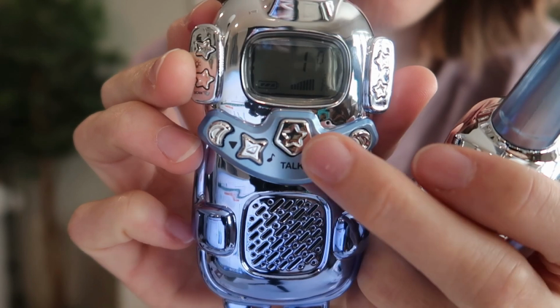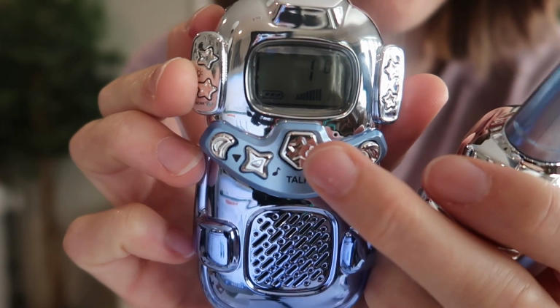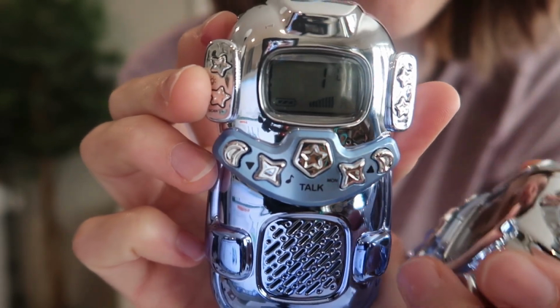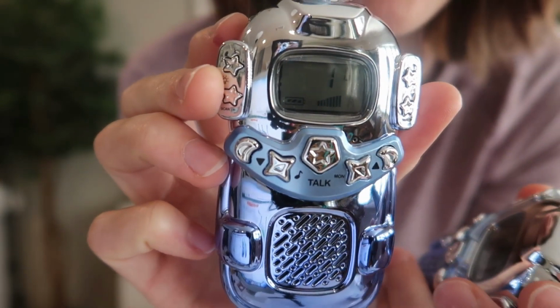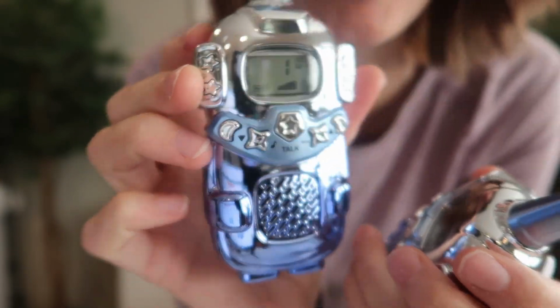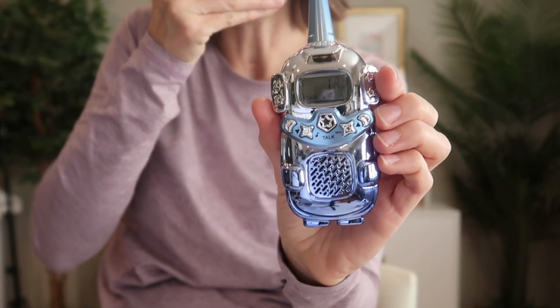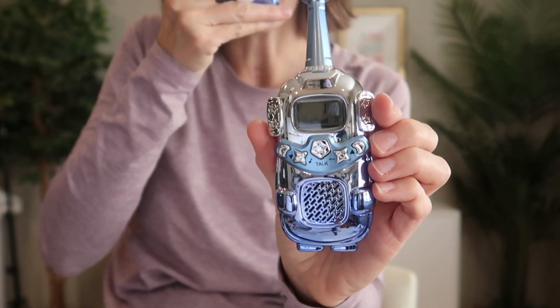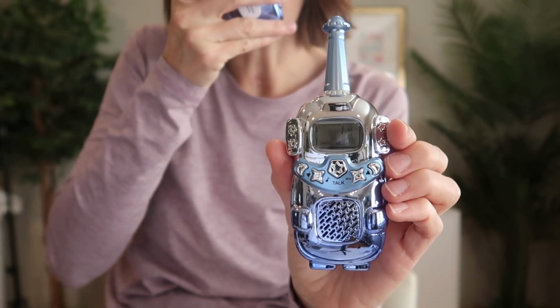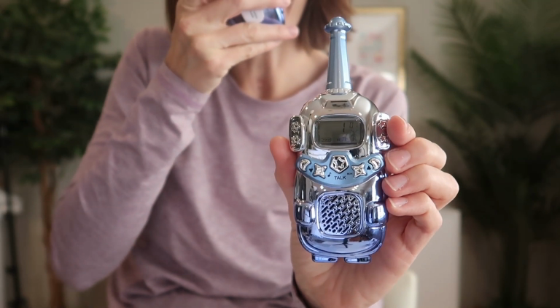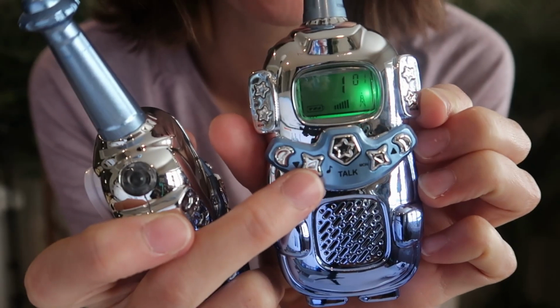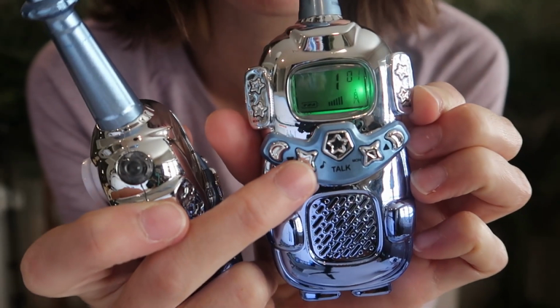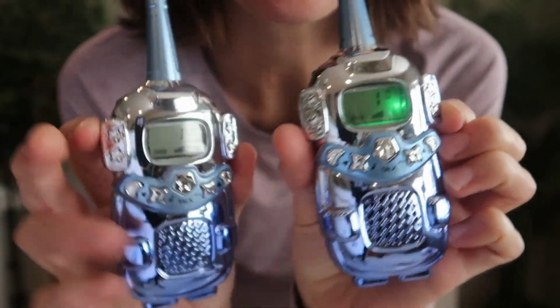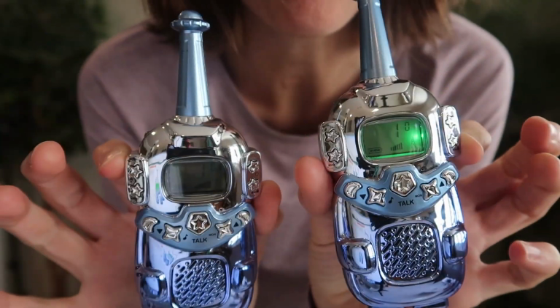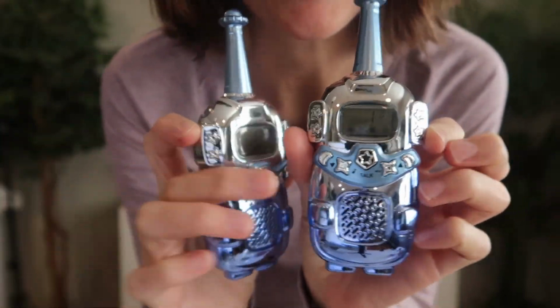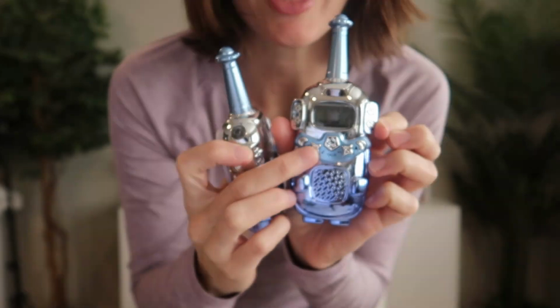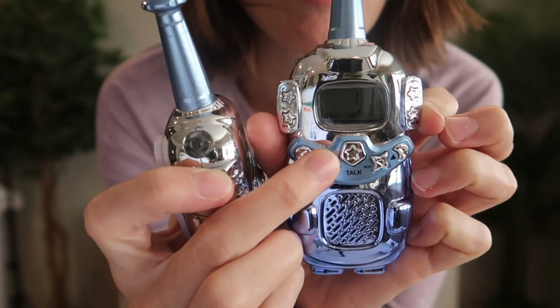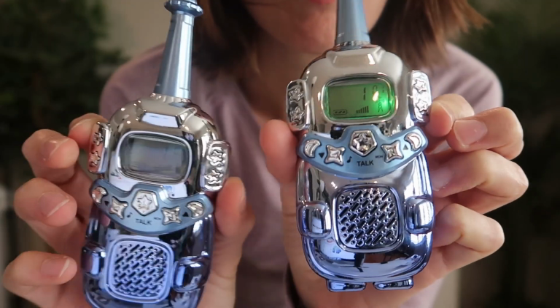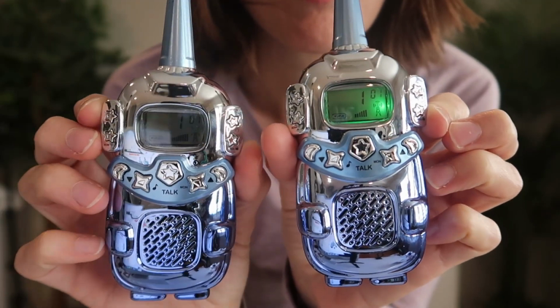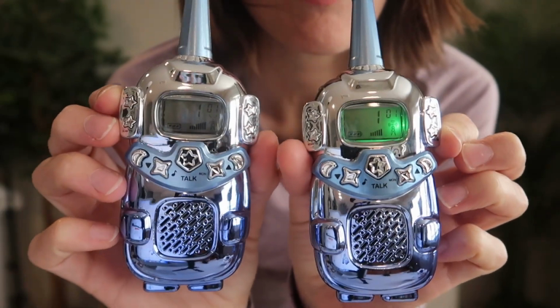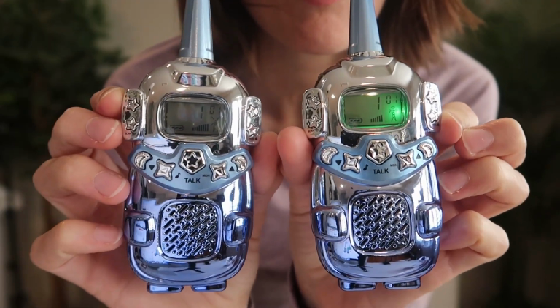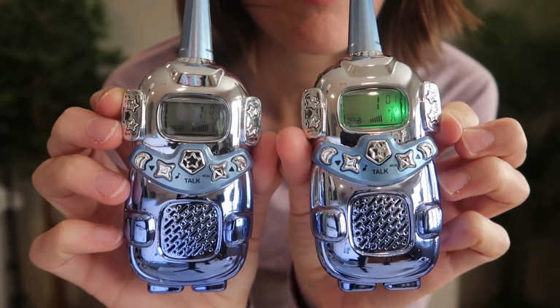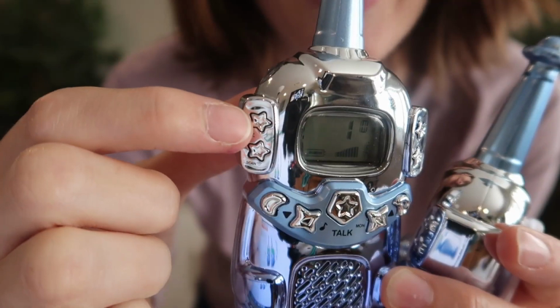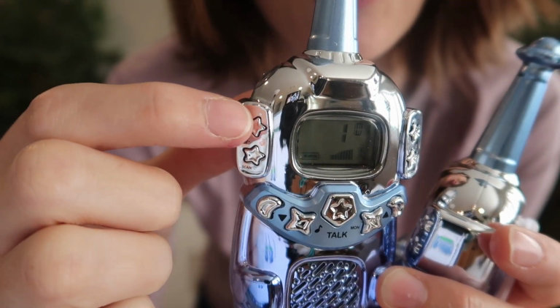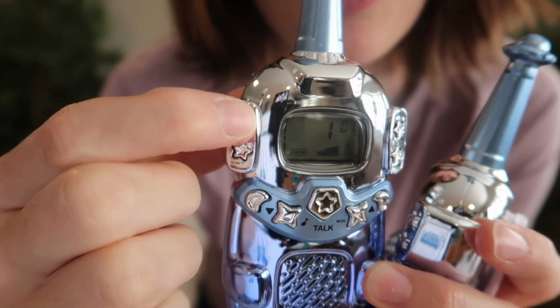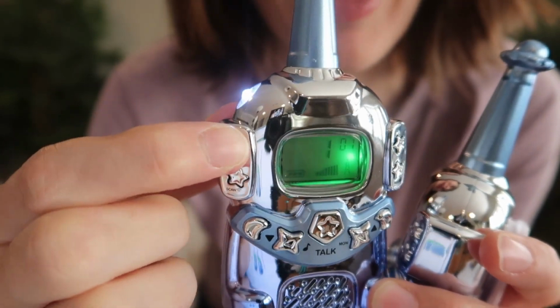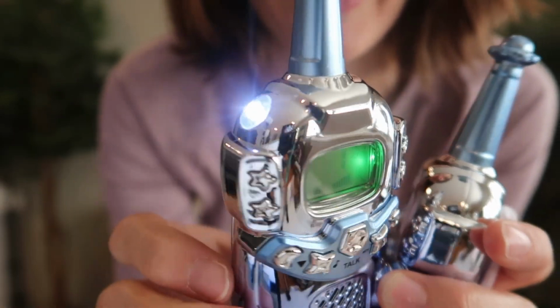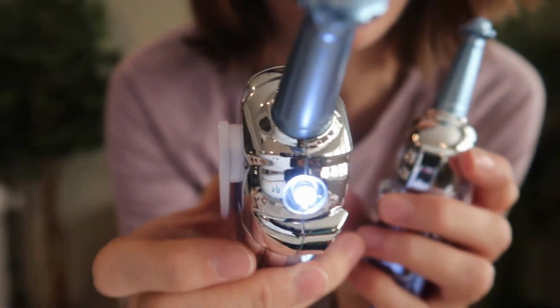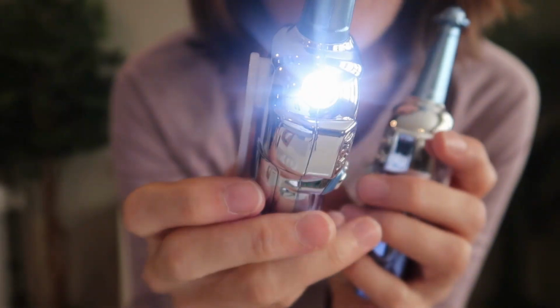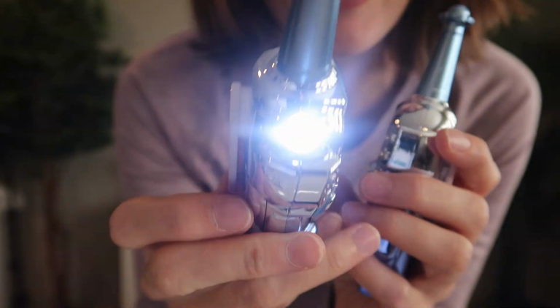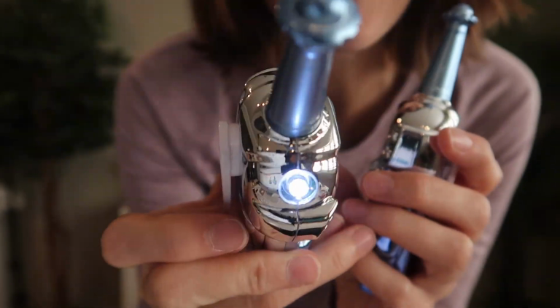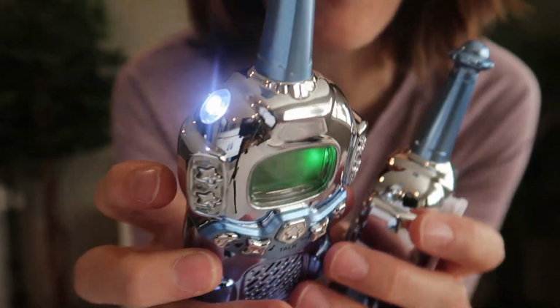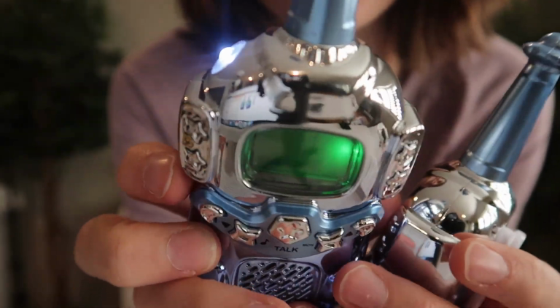Just hold the talk button to talk. Hello, hello. This button will page both walkie-talkies. There is a torch flashlight right here — super handy.